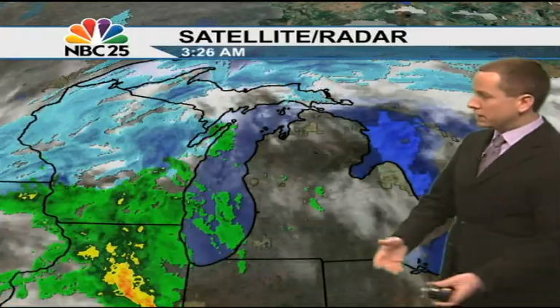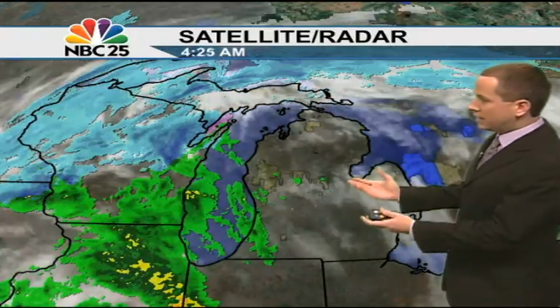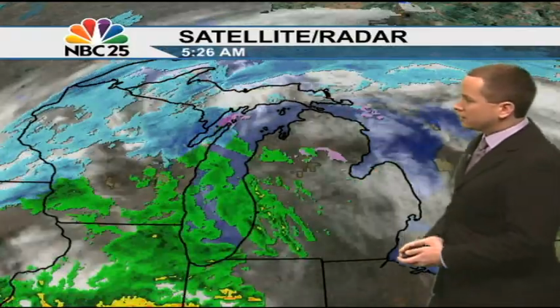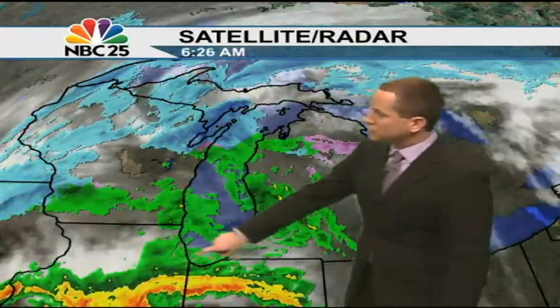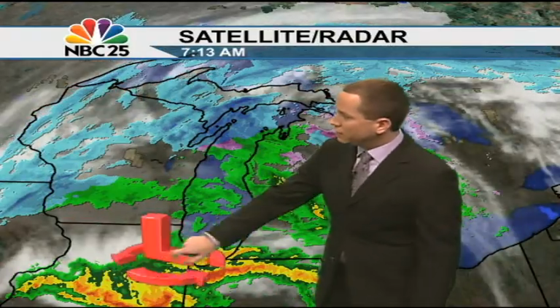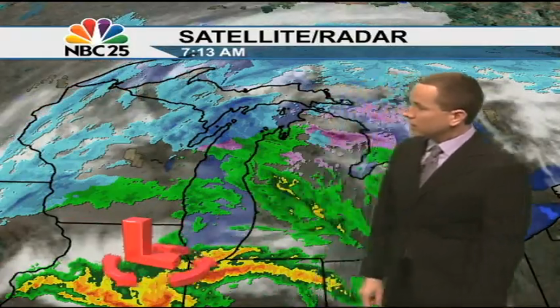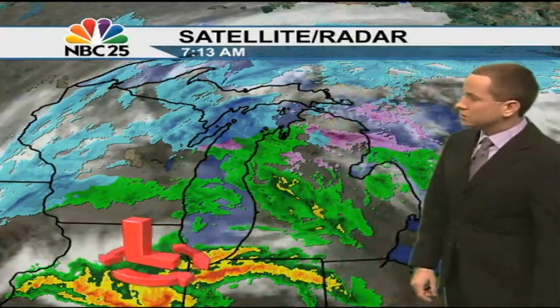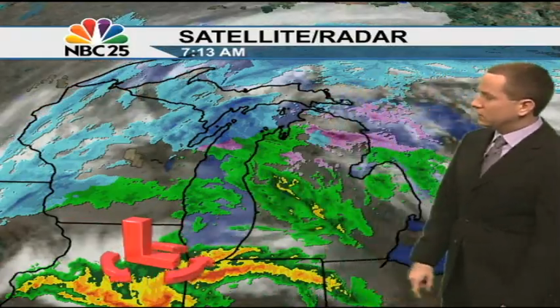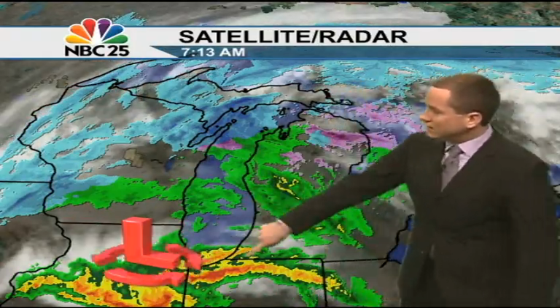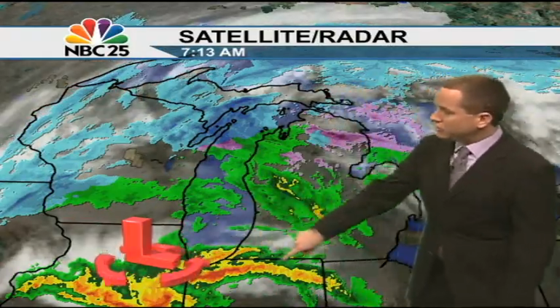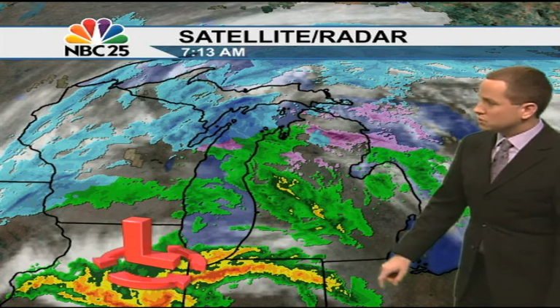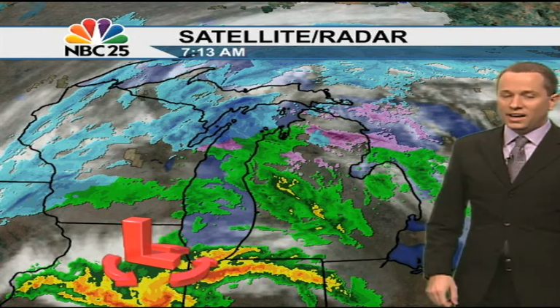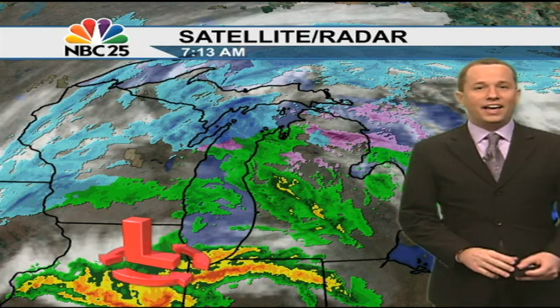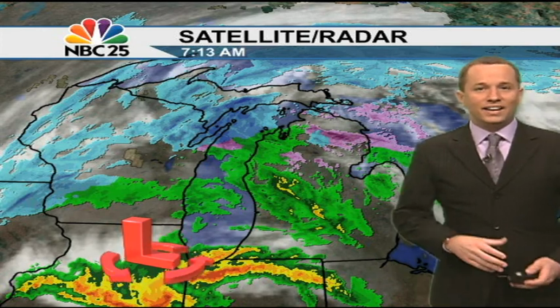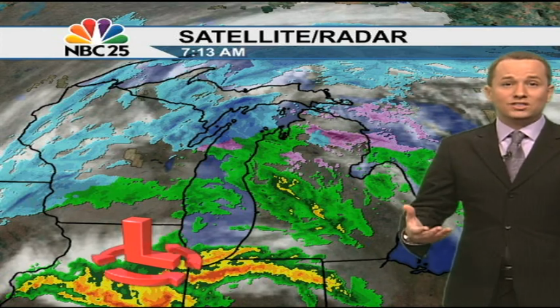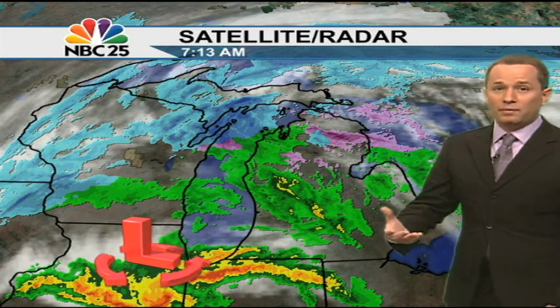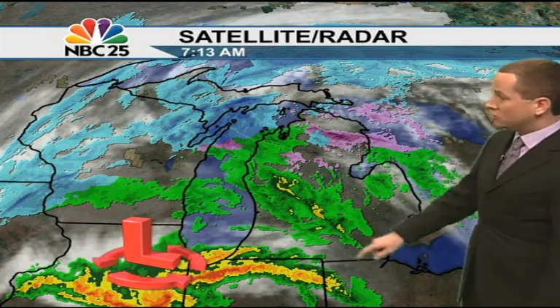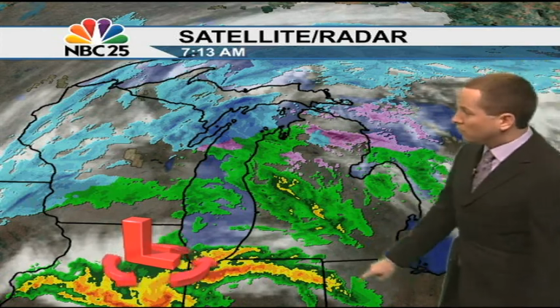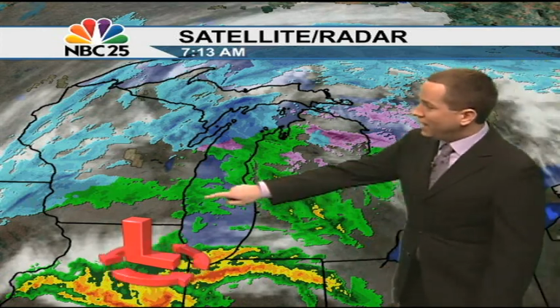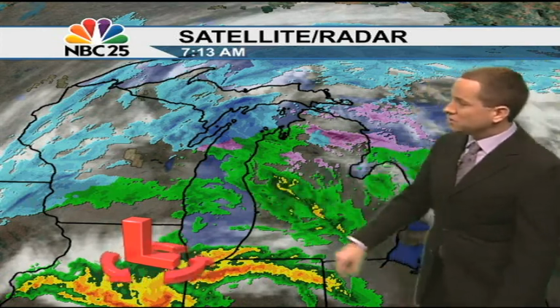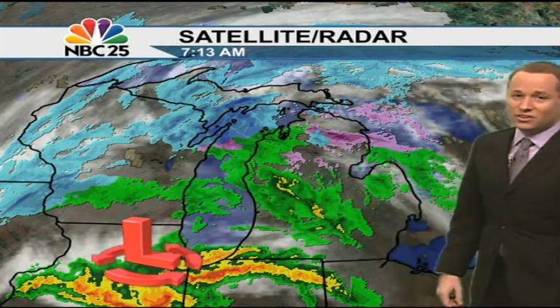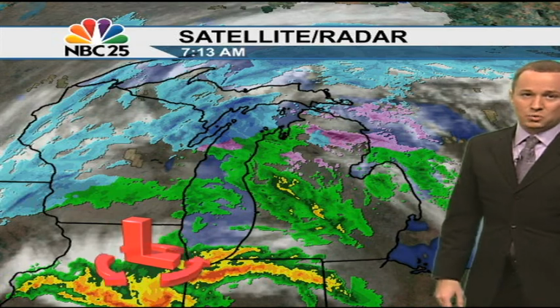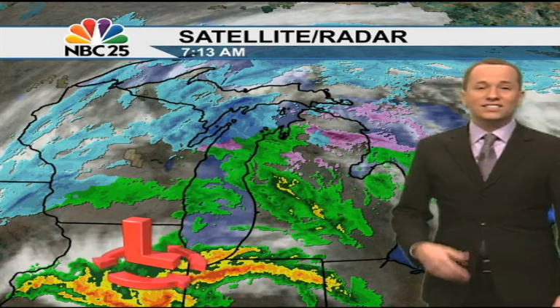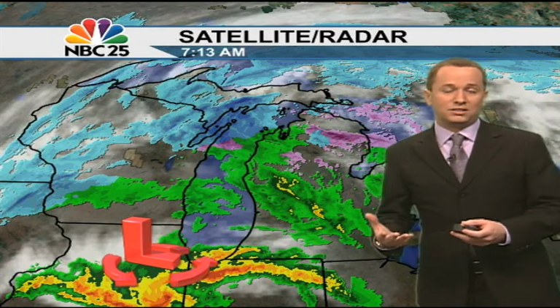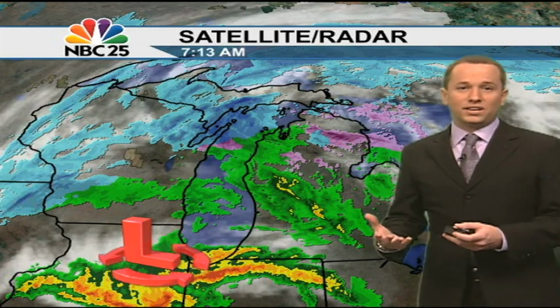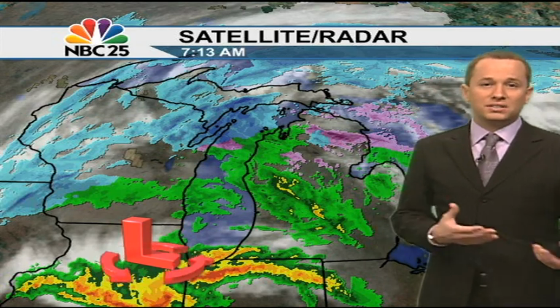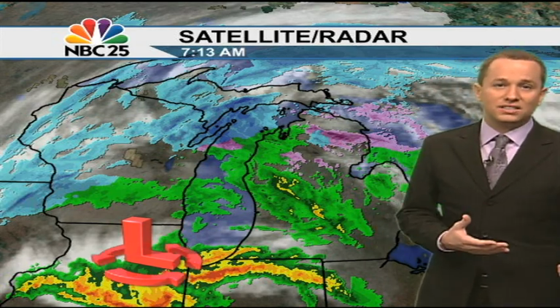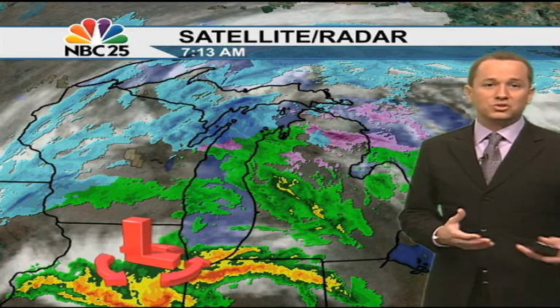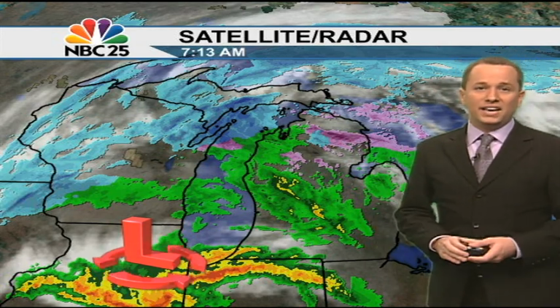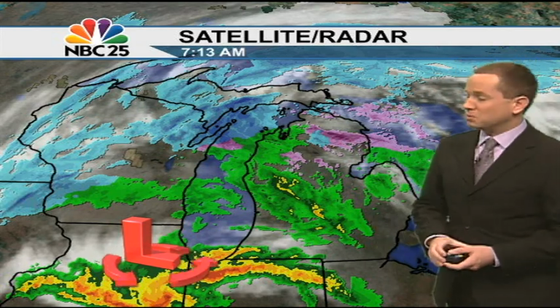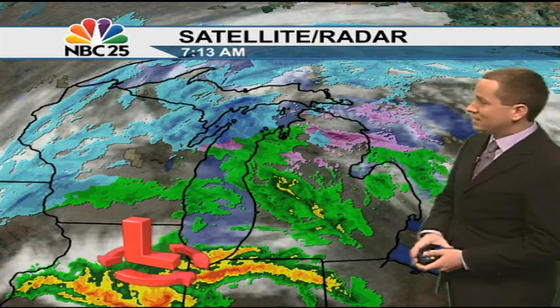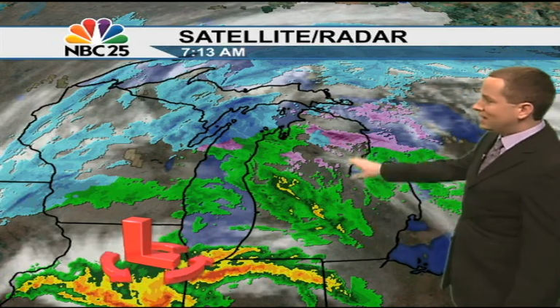Here's the setup: an area of low pressure now hovering across portions of Illinois. Look at this band of showers and storms out ahead of it — that indicates some warm air being drawn to the north, and there's also some thunder in there as well. This is going to give us the potential to see some thunderstorms even as we go throughout the day today.